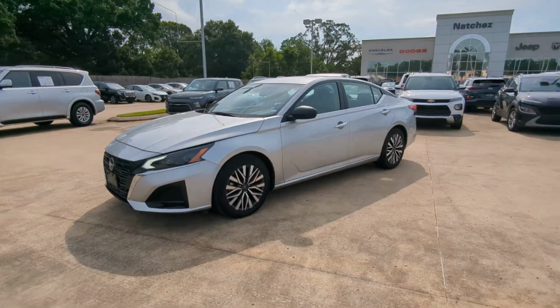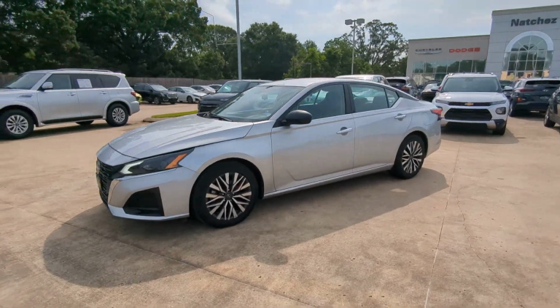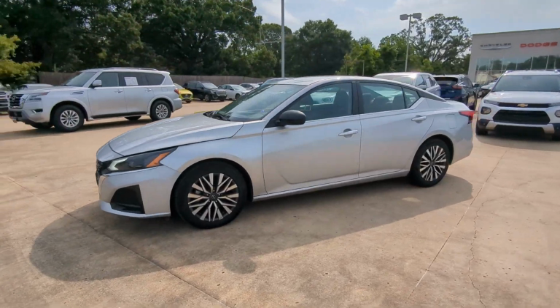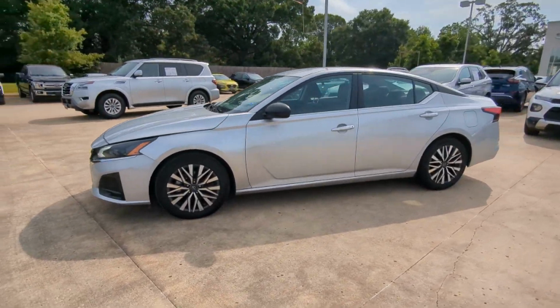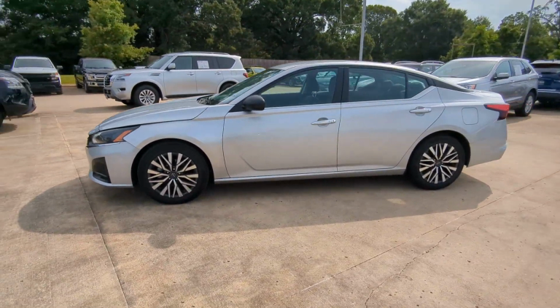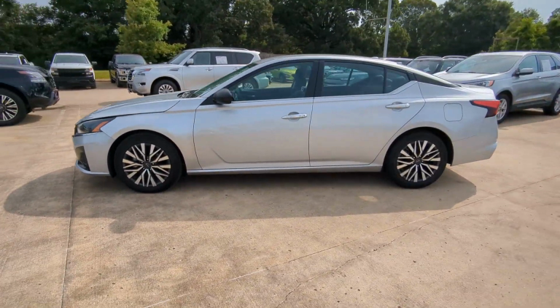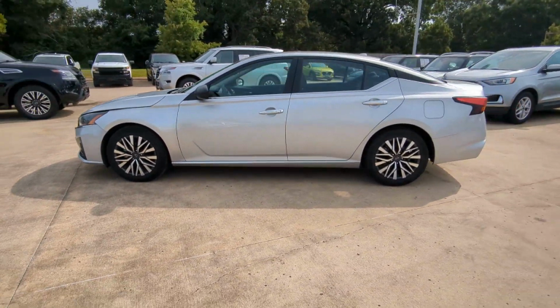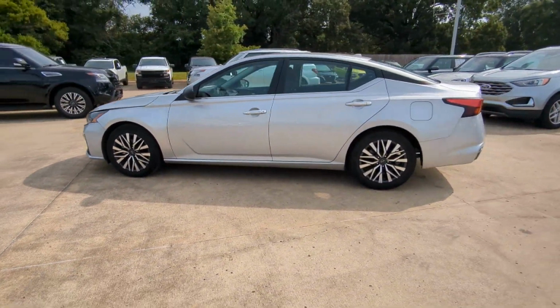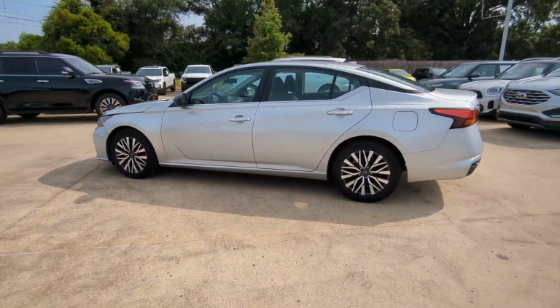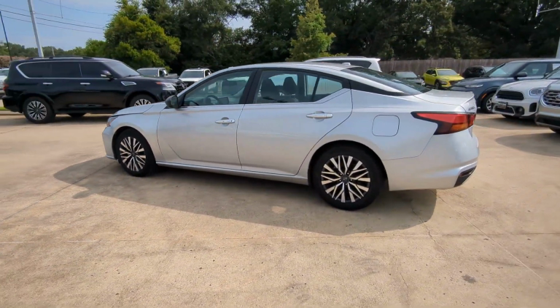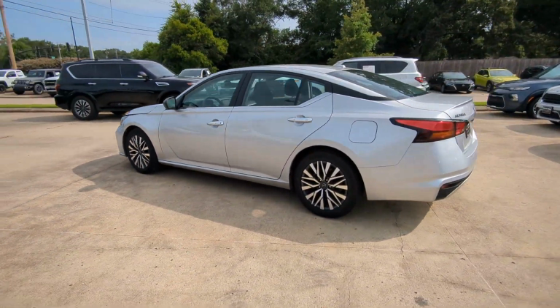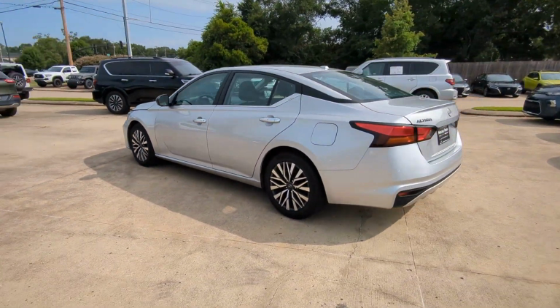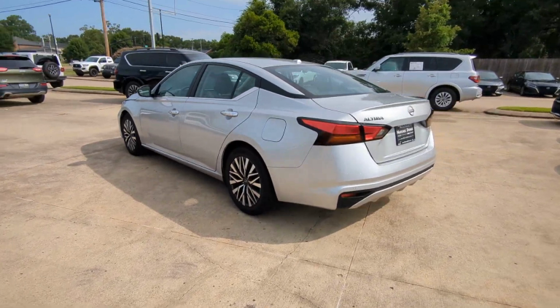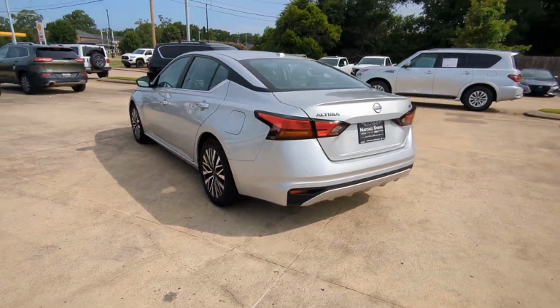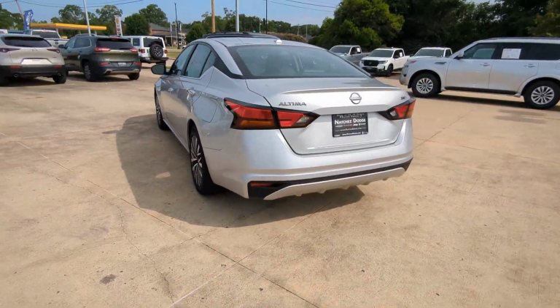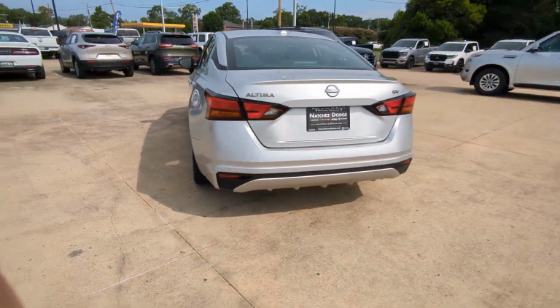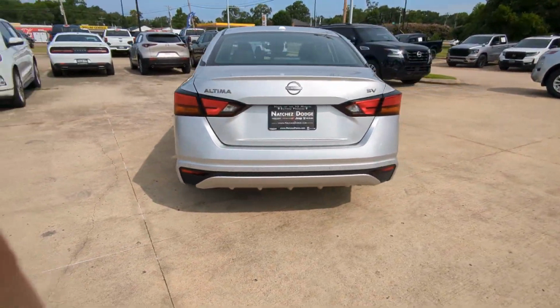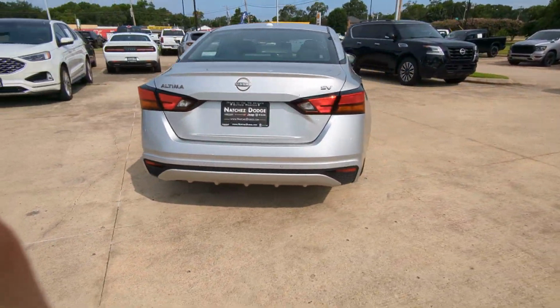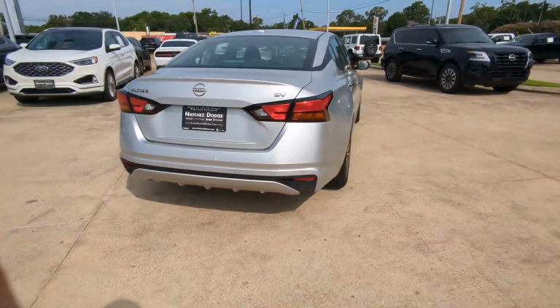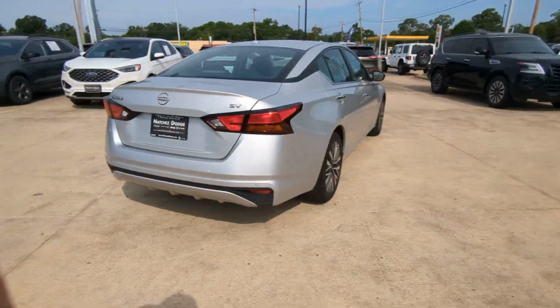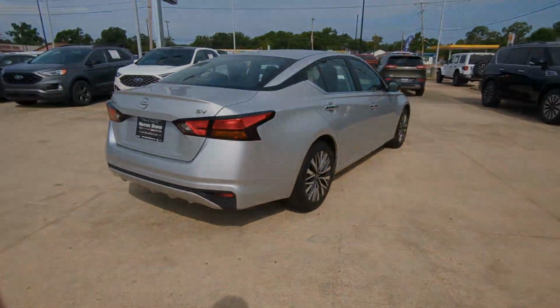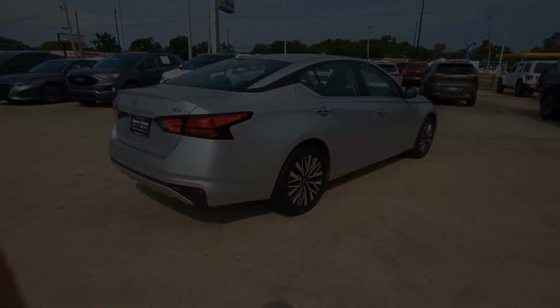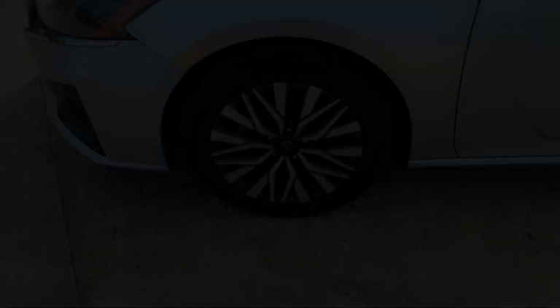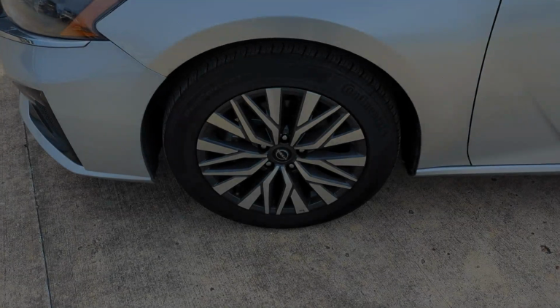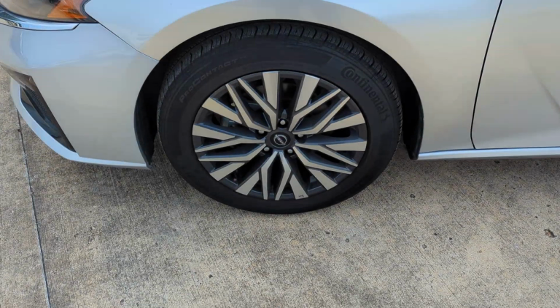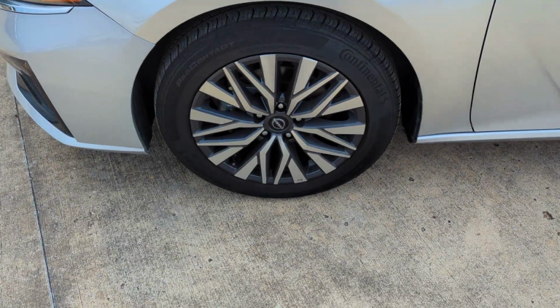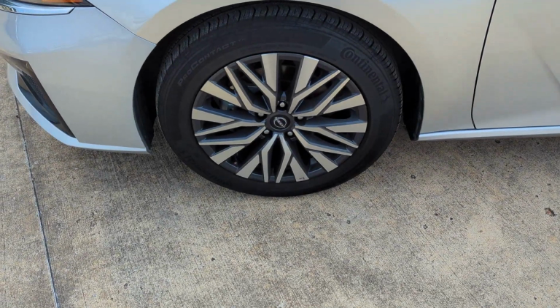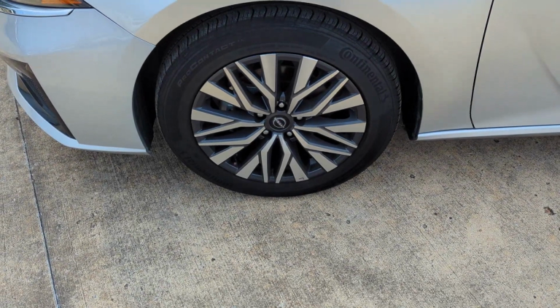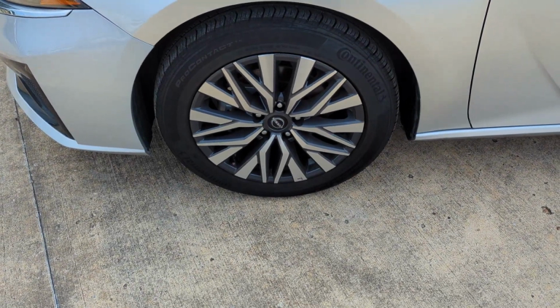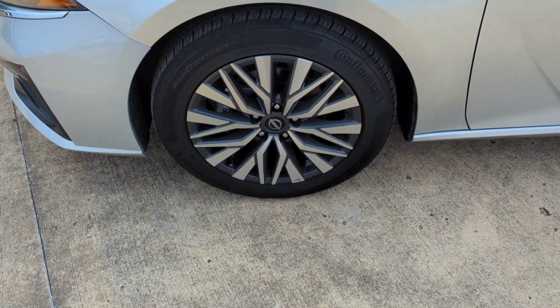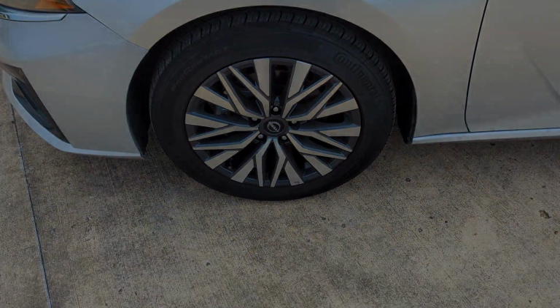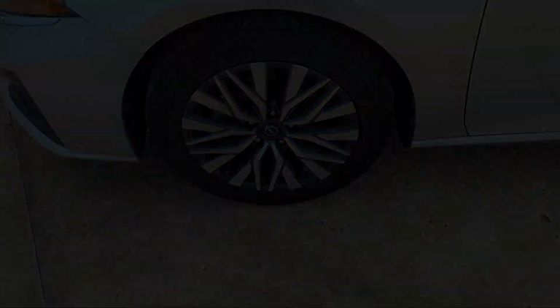Take a moment to check out the 2024 Nissan Altima. This vehicle is an outstanding buy with fewer than 20,000 miles on the odometer. This well-equipped Altima delivers big on style and substance.